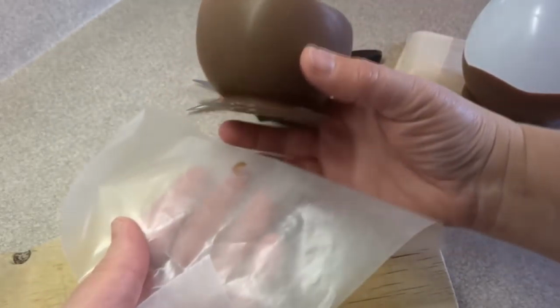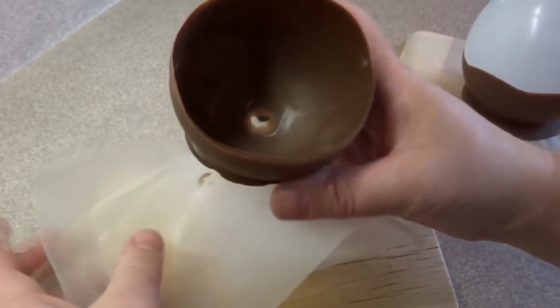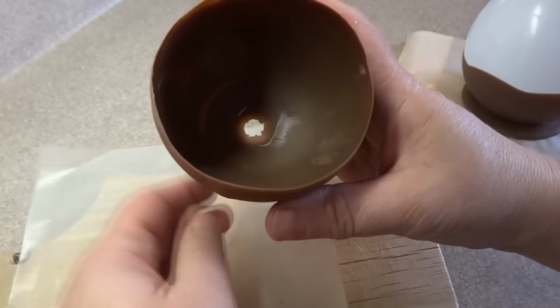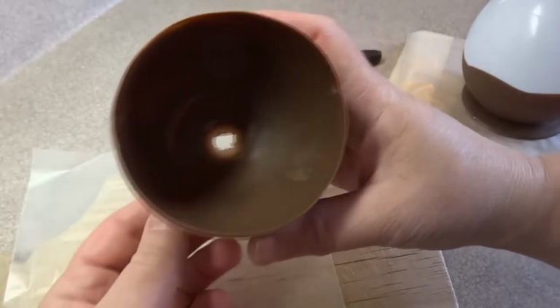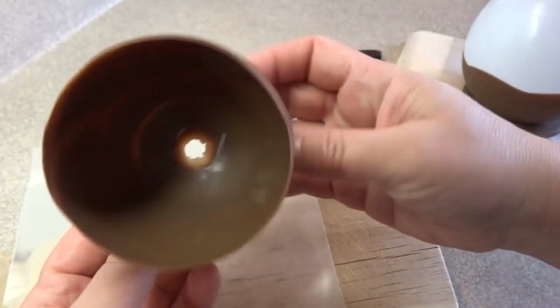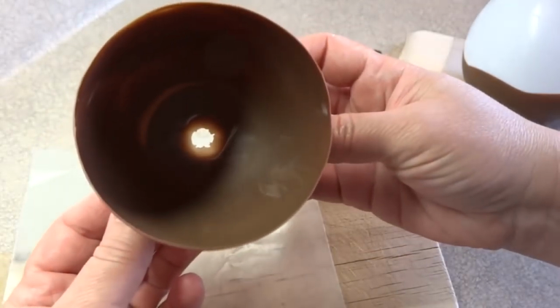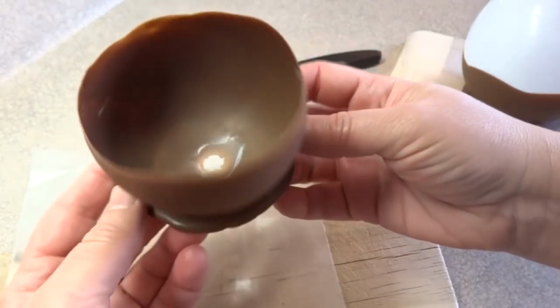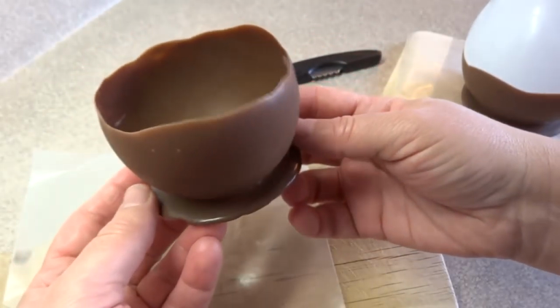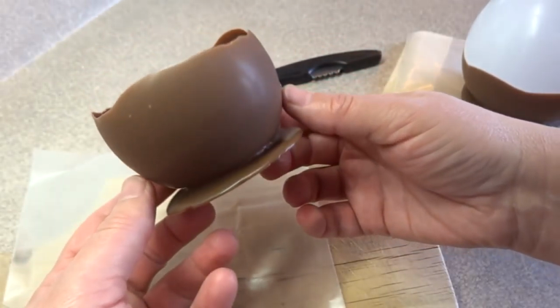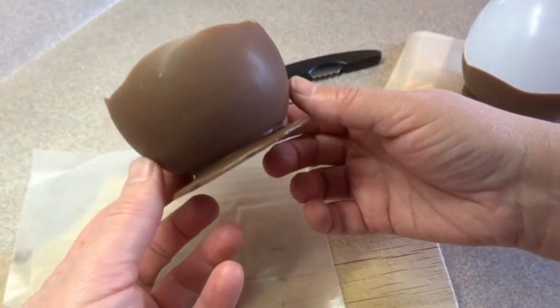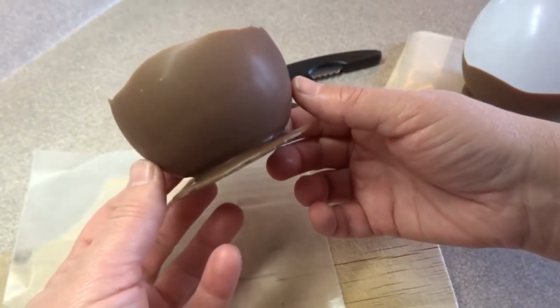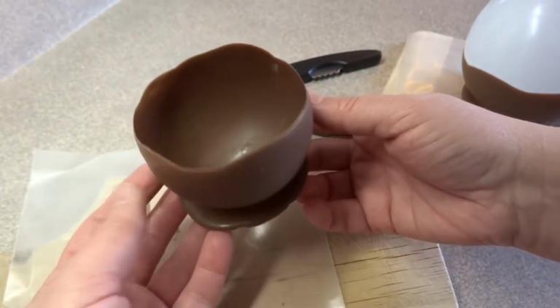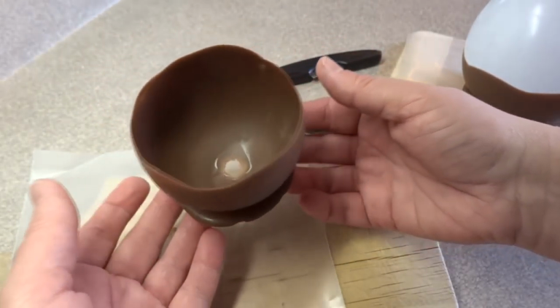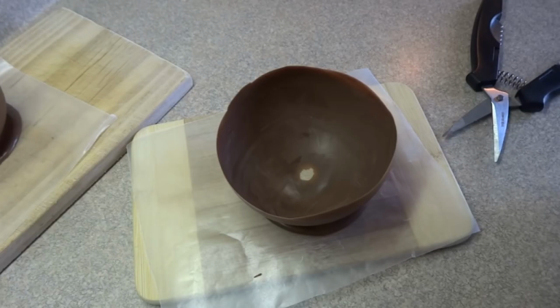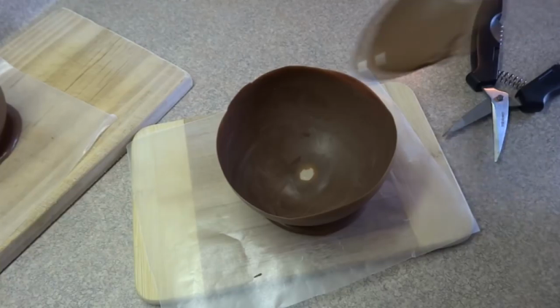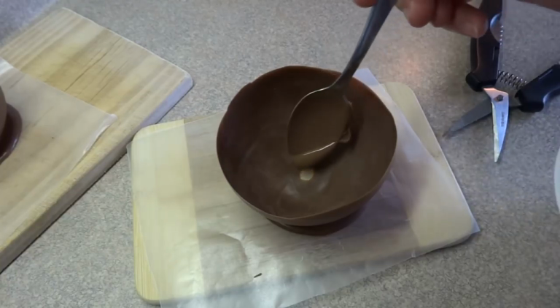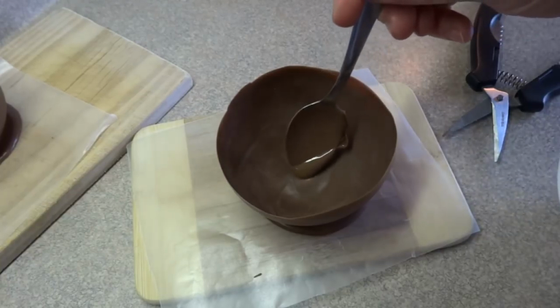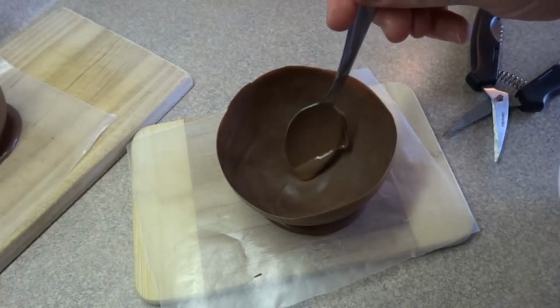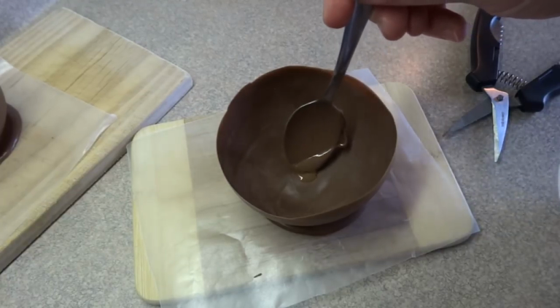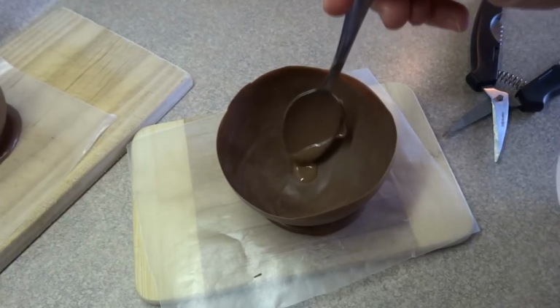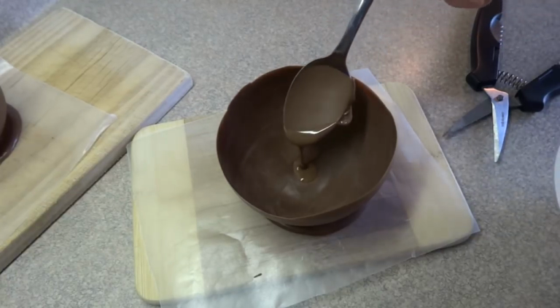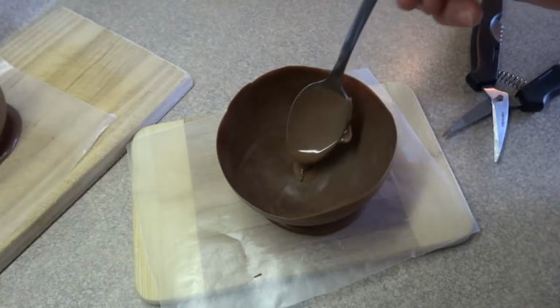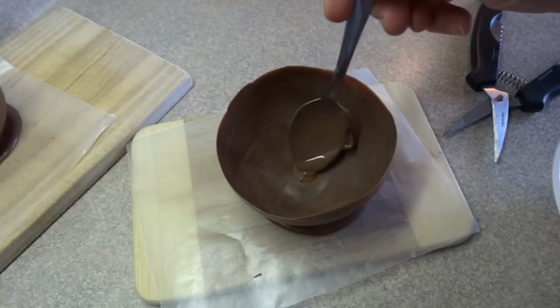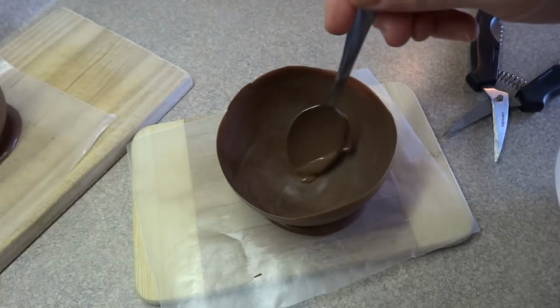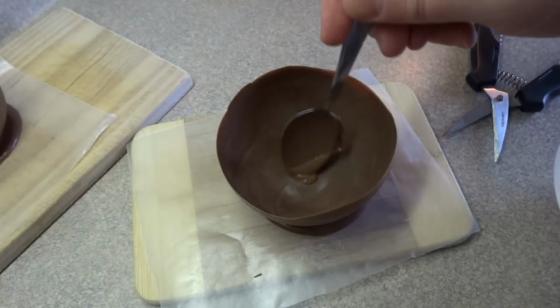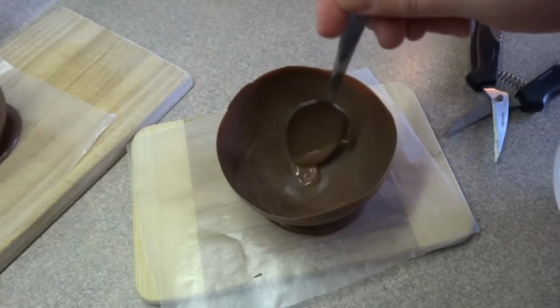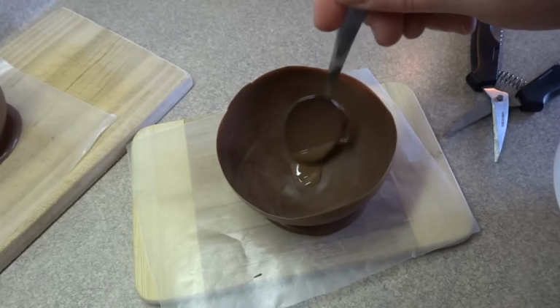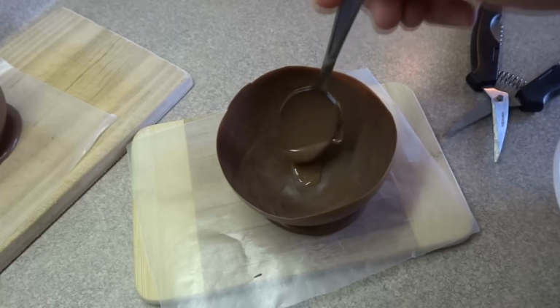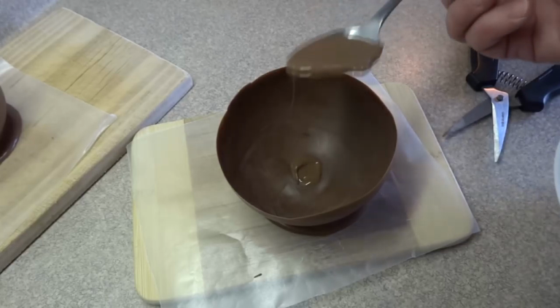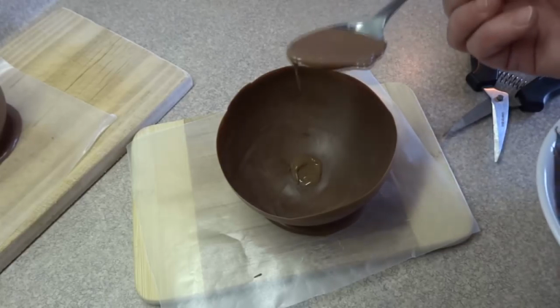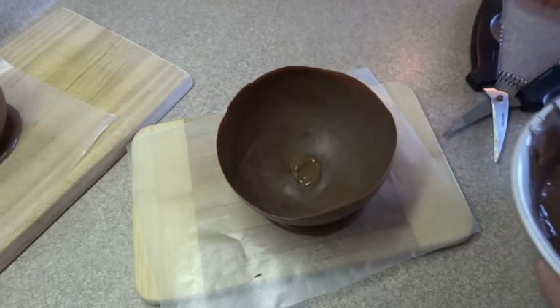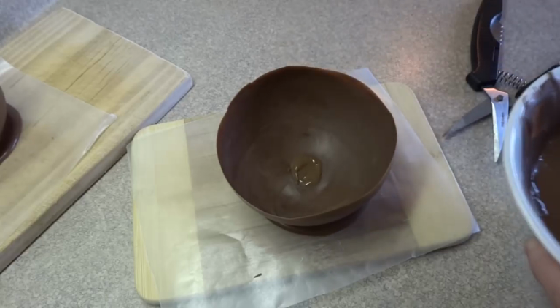For some reason, I ended up with a little hole in the bottom of my bowls. I'm thinking maybe just the weight of the balloon pressing on the chocolate made a little hole, but it's easily fixed. I put a little bit of chocolate on that little hole and put it back in the refrigerator and let it set.